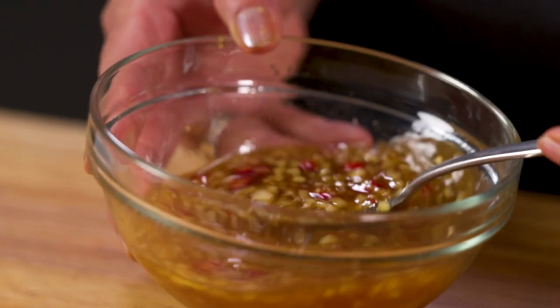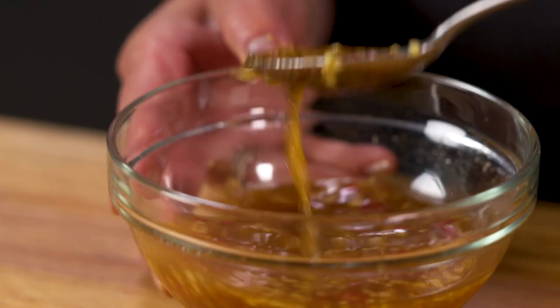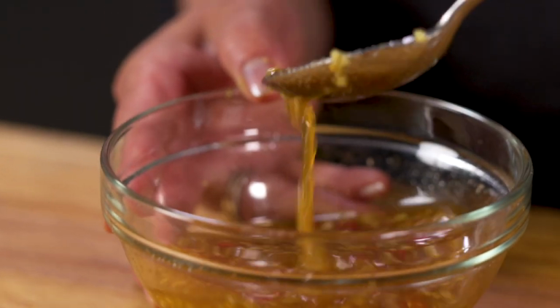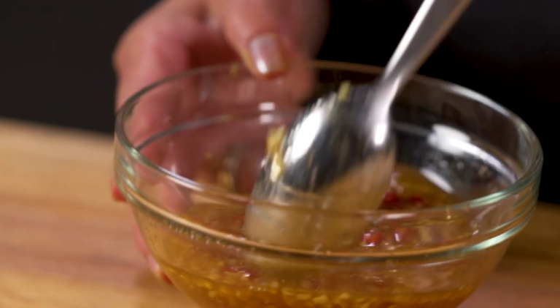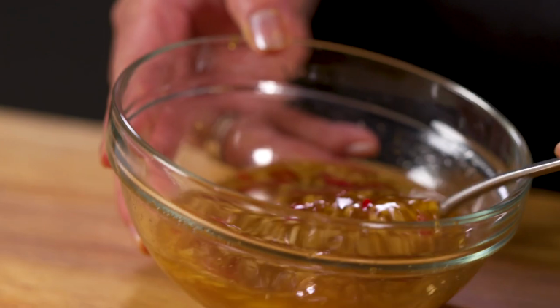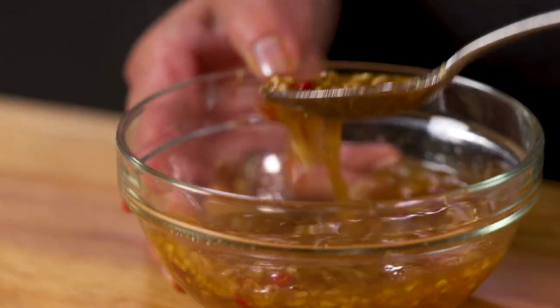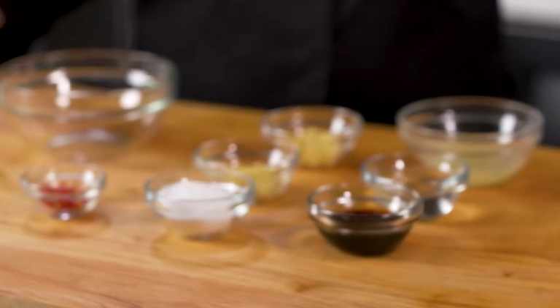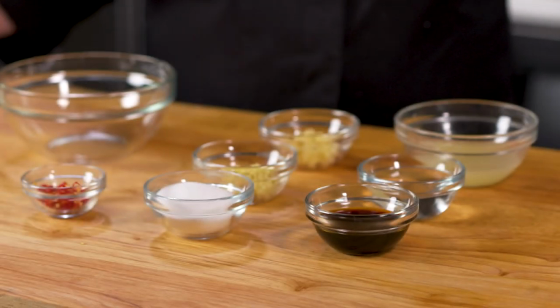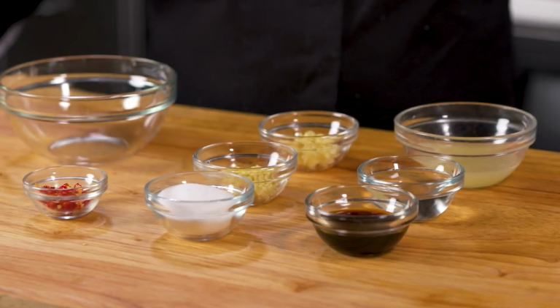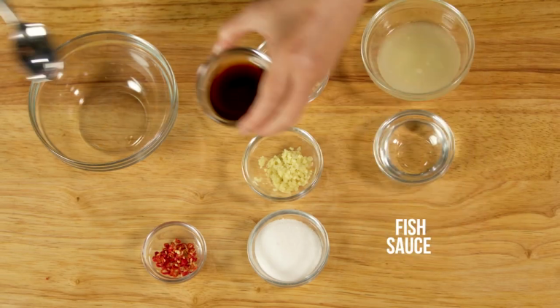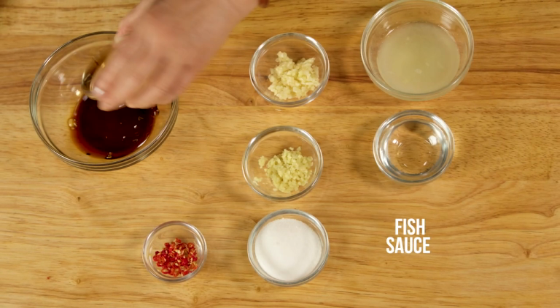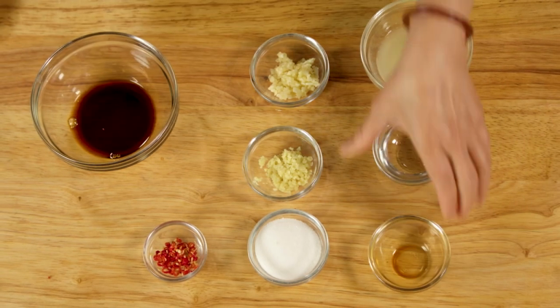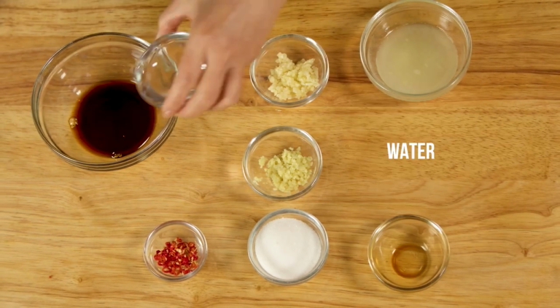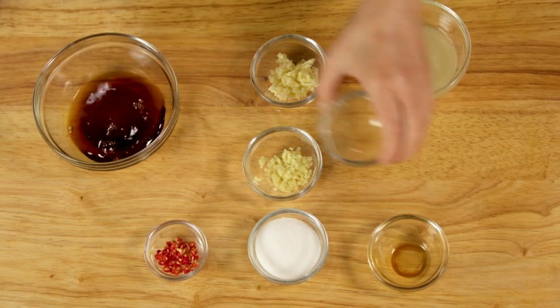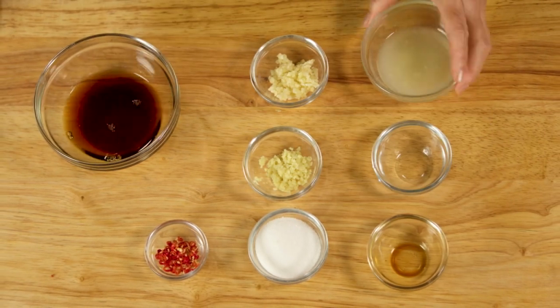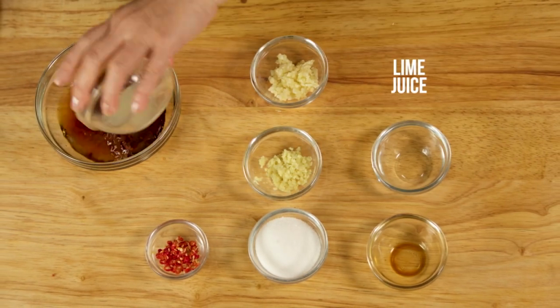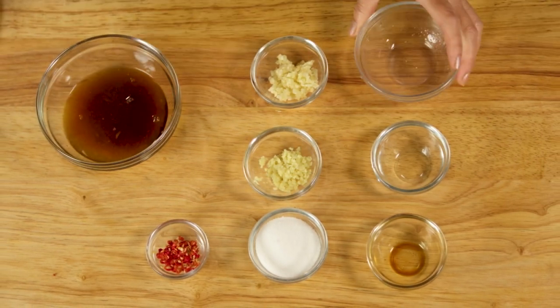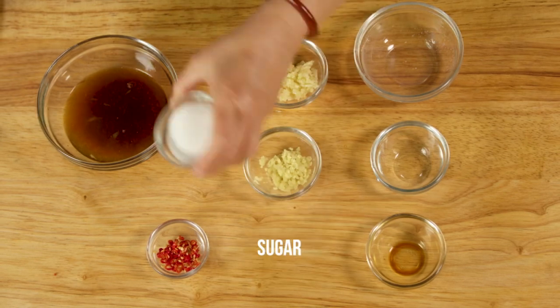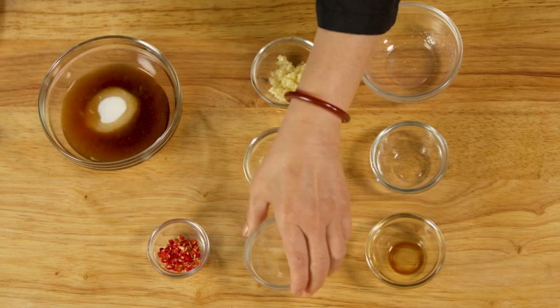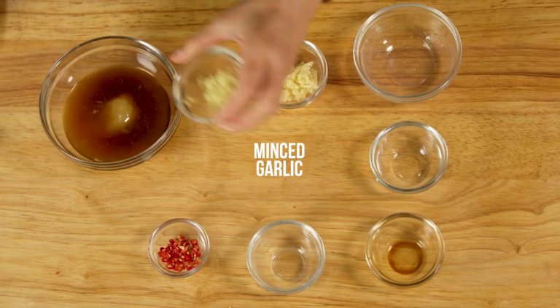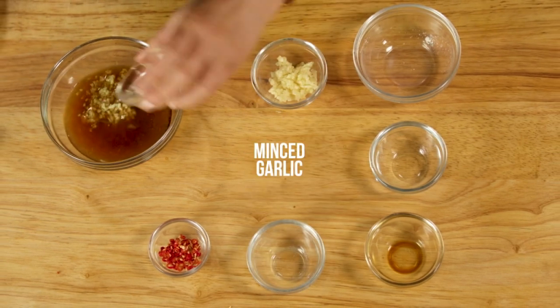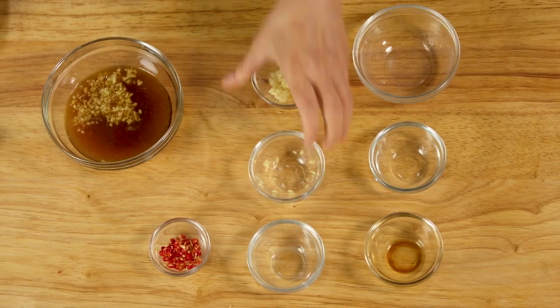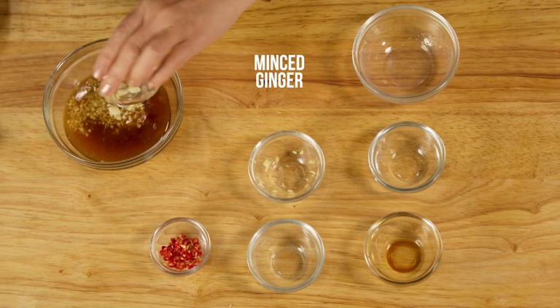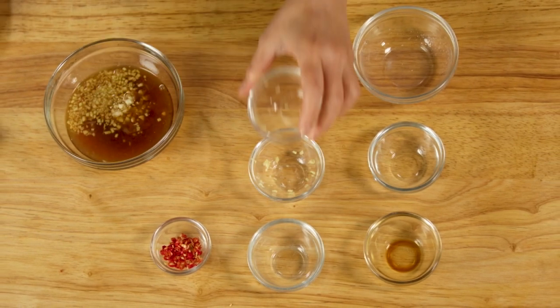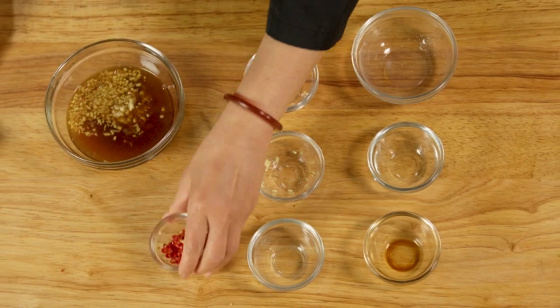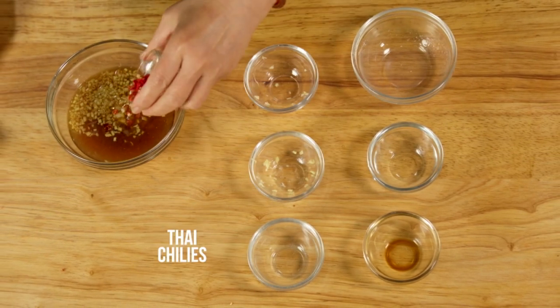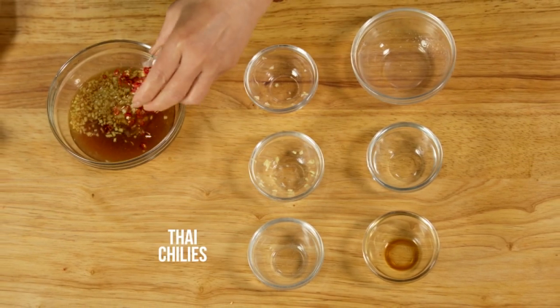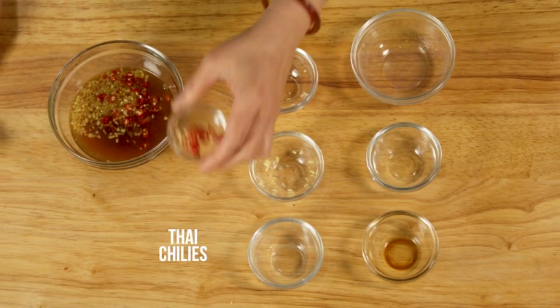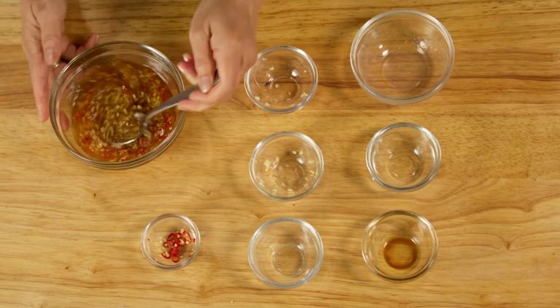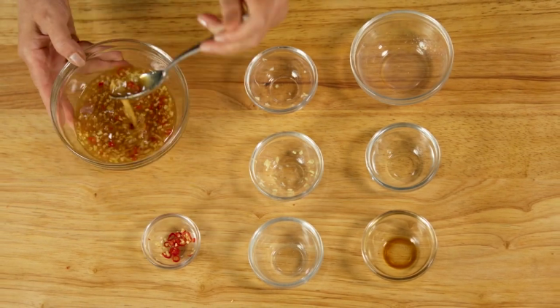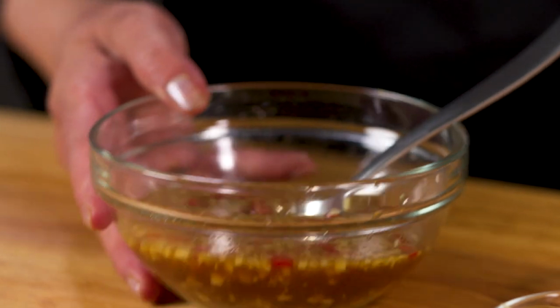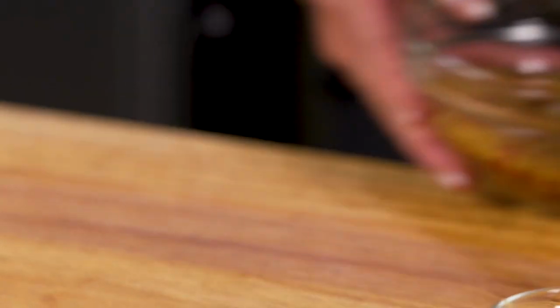Next, we'll make the dressing. In another mixing bowl, combine fish sauce, water, lime juice, sugar, minced garlic, minced ginger, and minced Thai chilies. Set this aside.